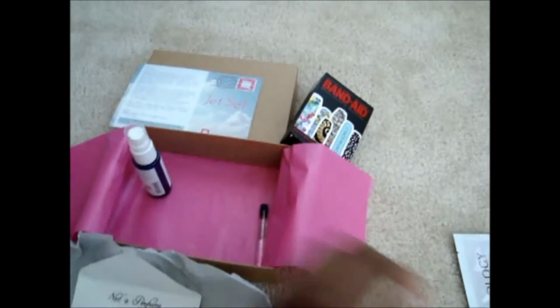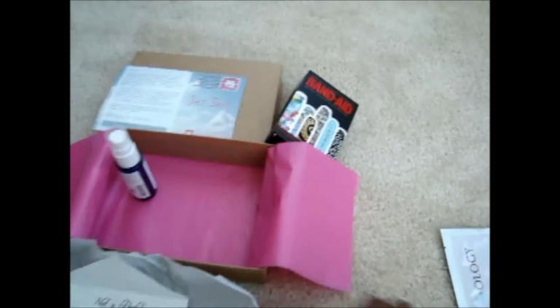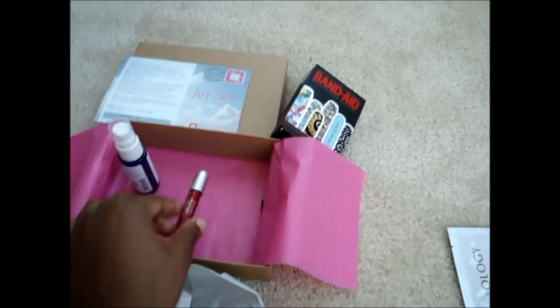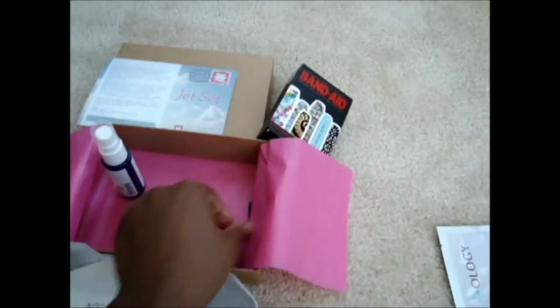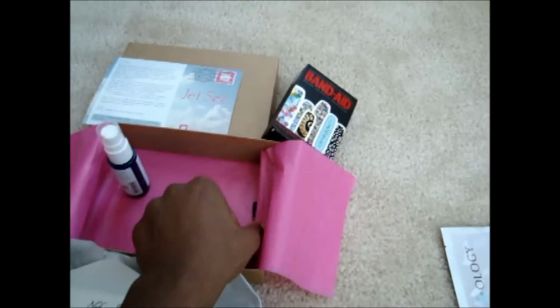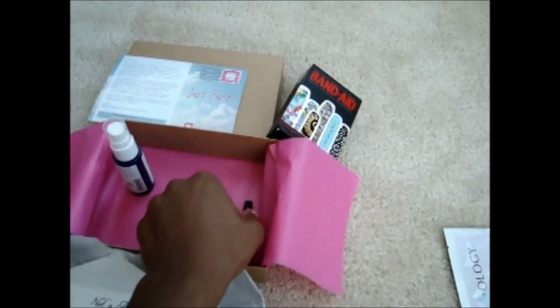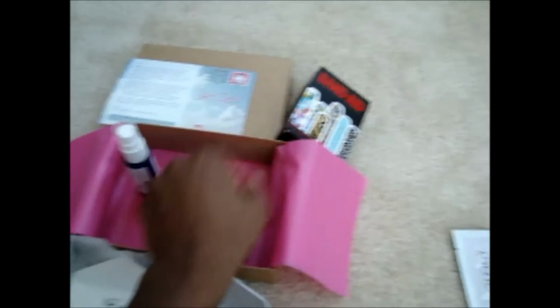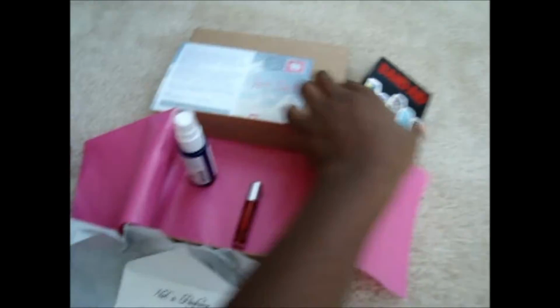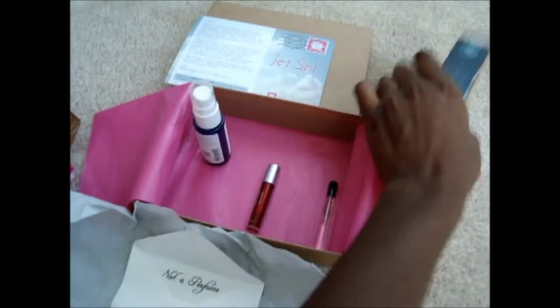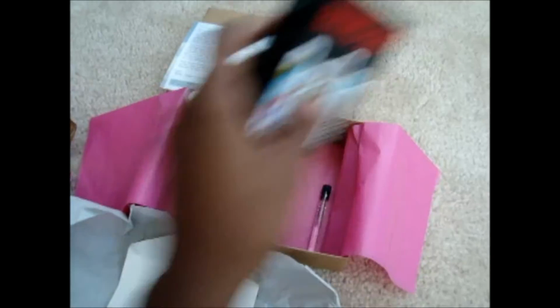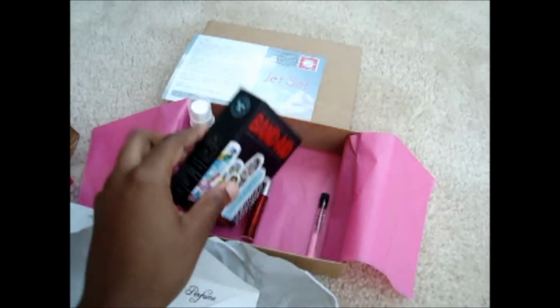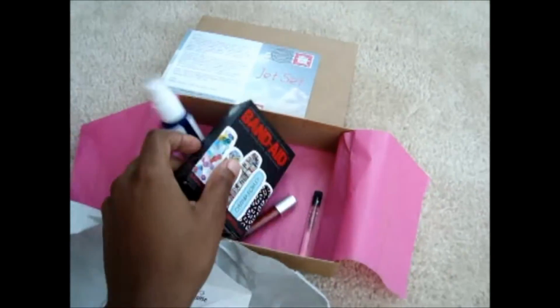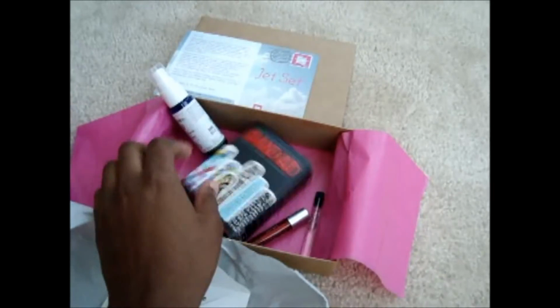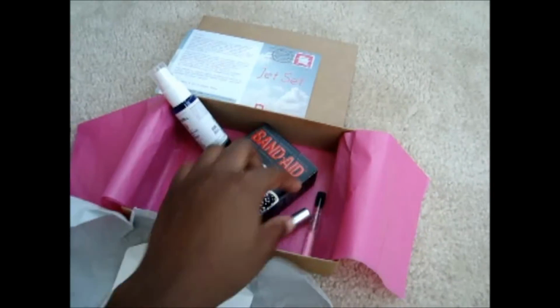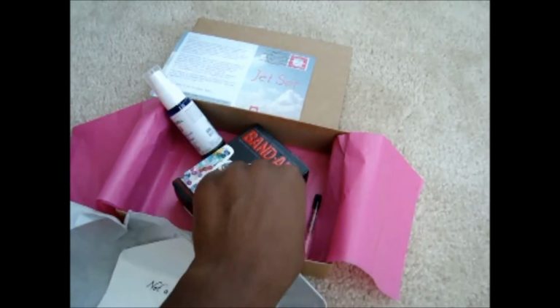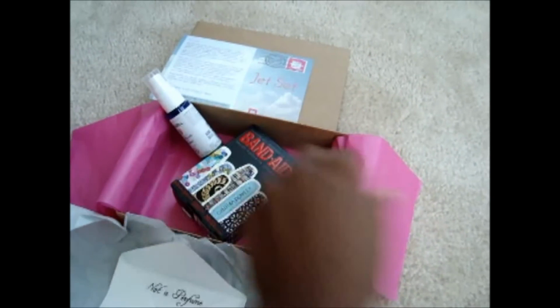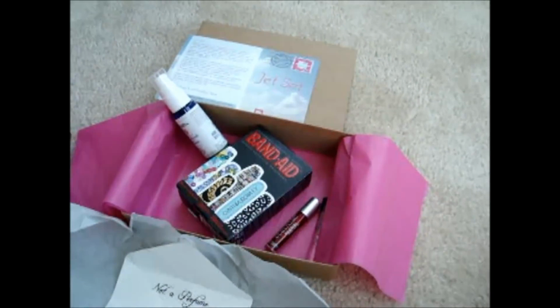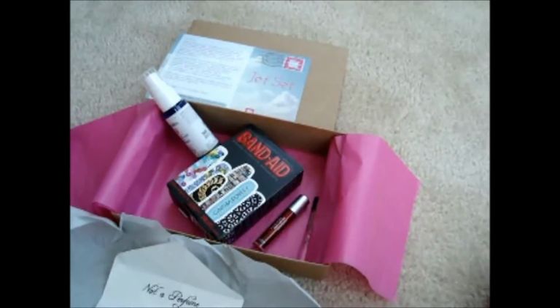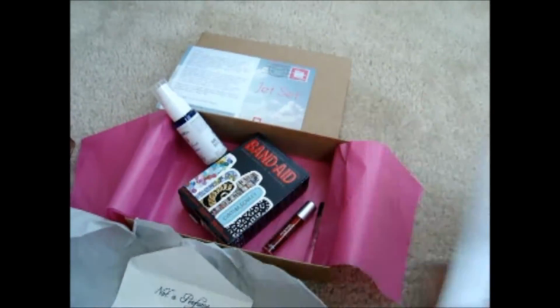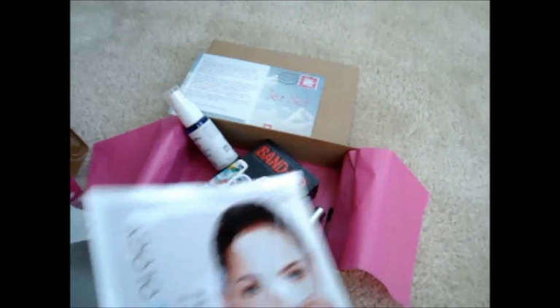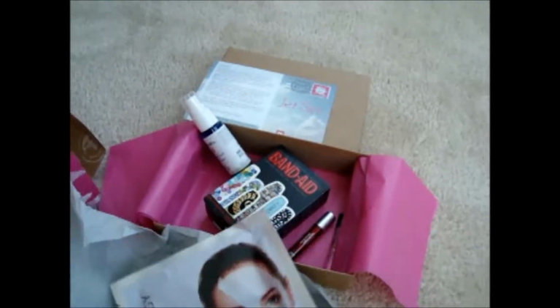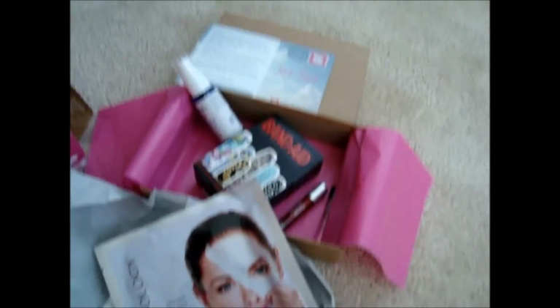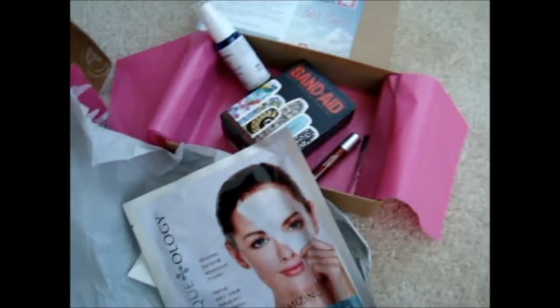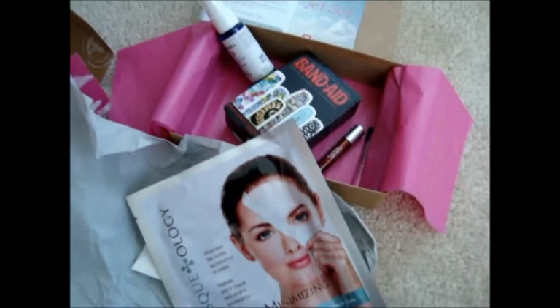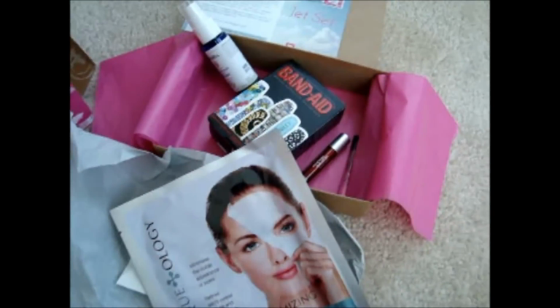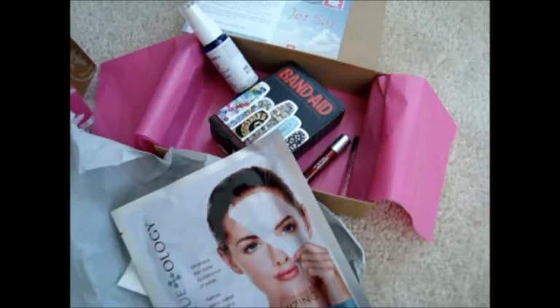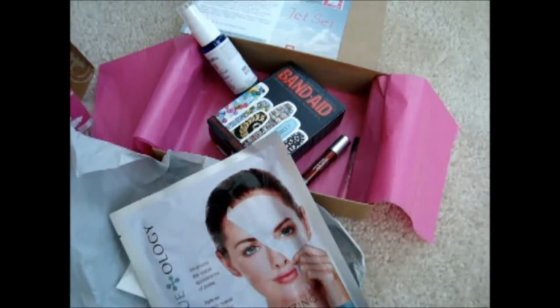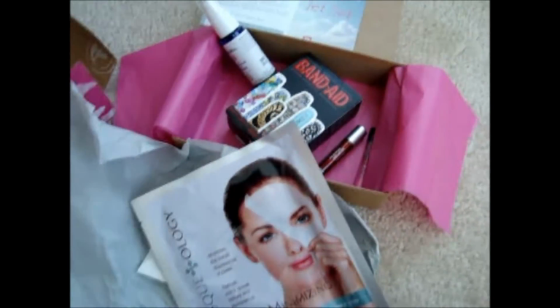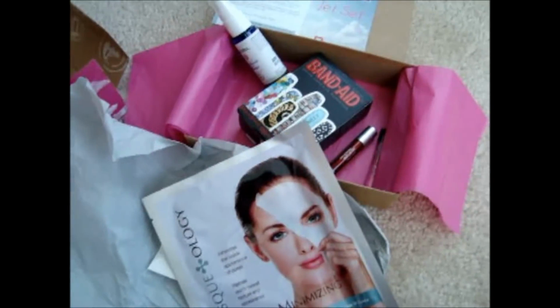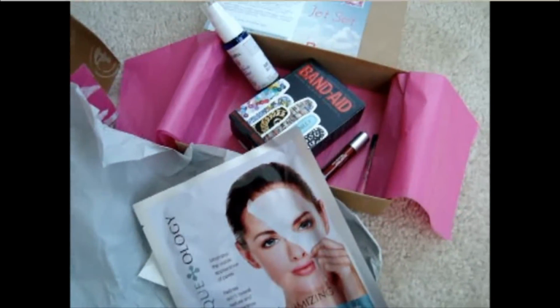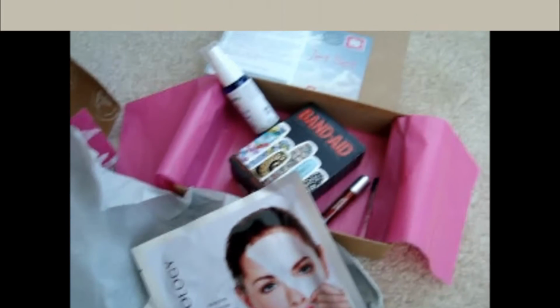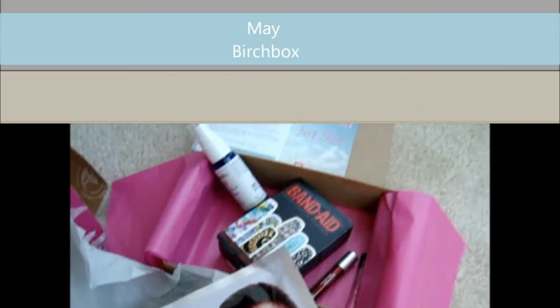That's pretty much it for June's Birchbox. I know that was a short video, but I will post the May one right after this, so if you want to watch that, stay tuned — bye guys!